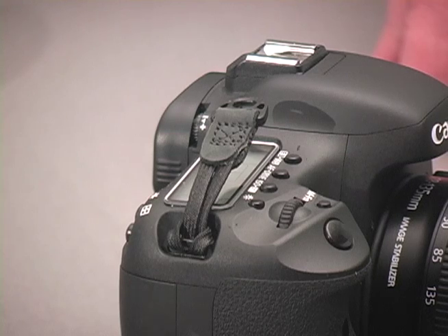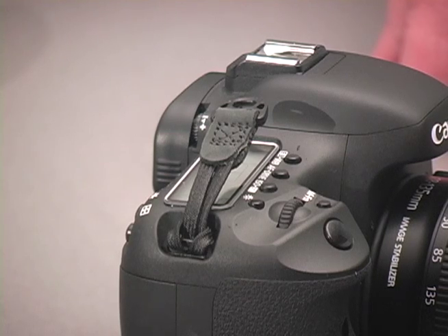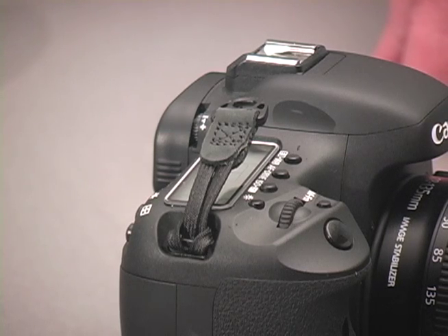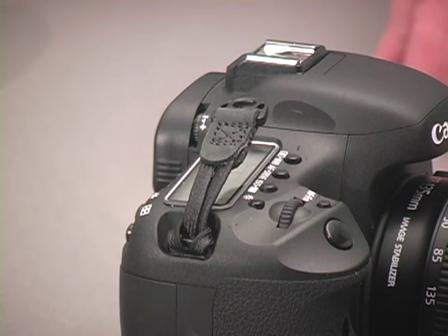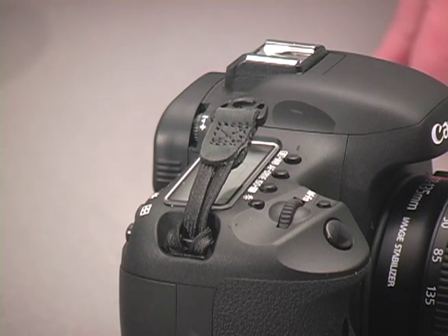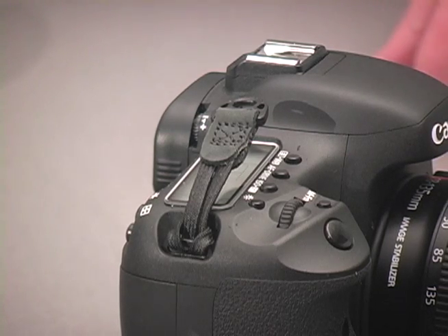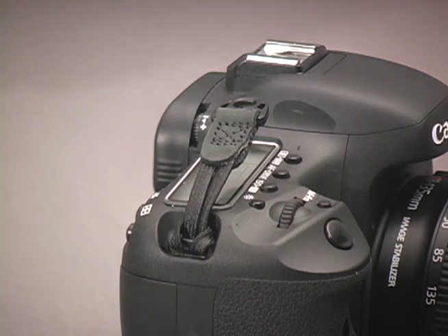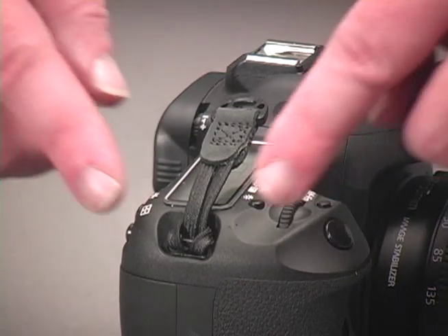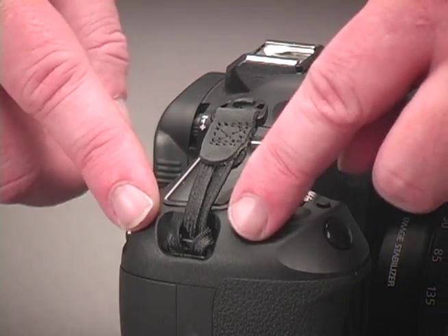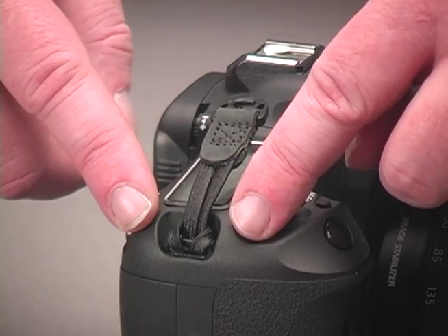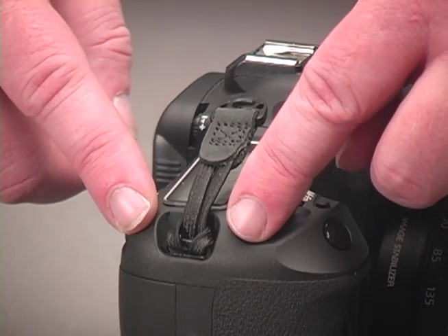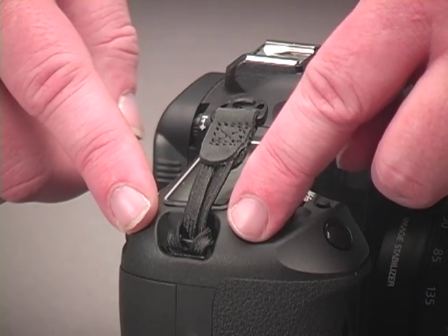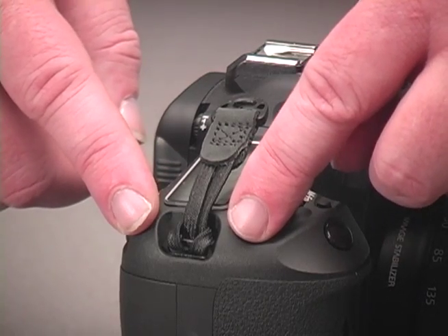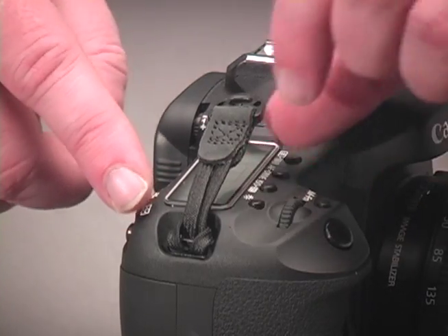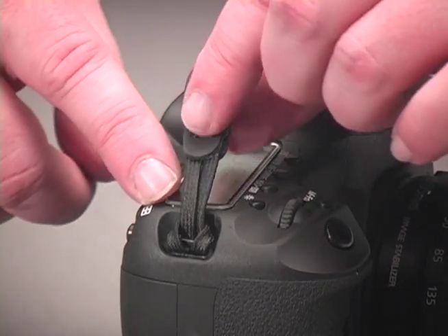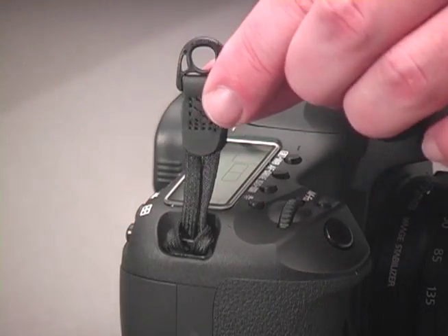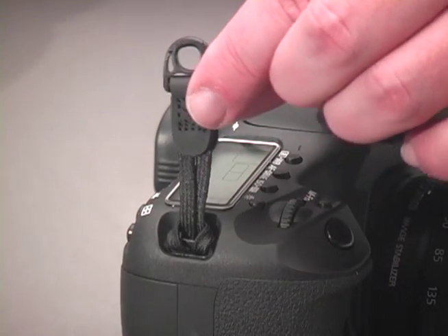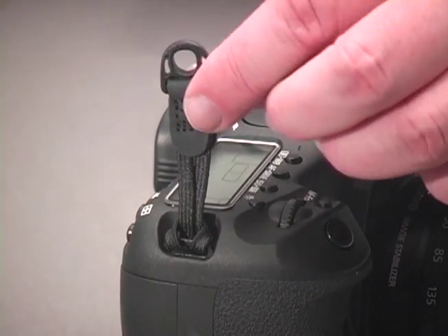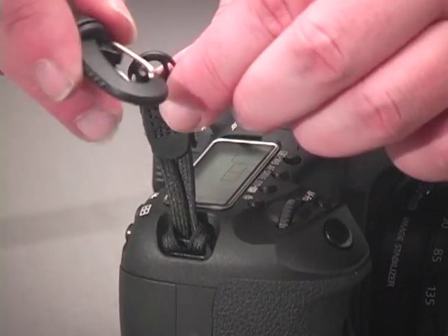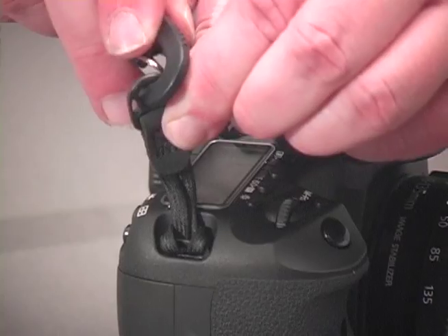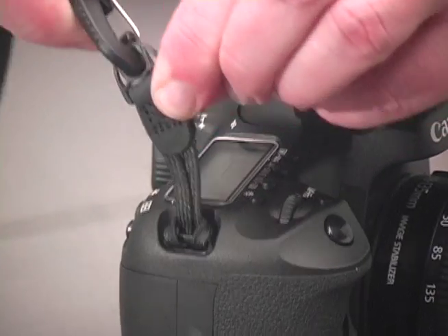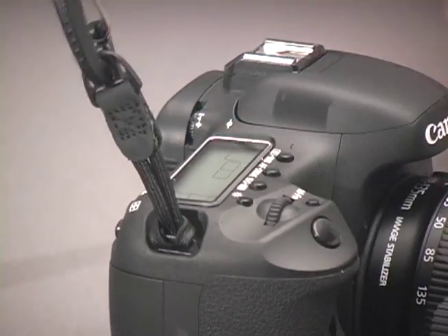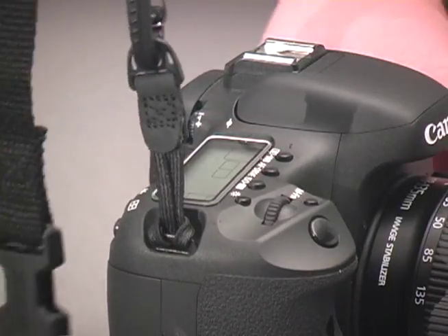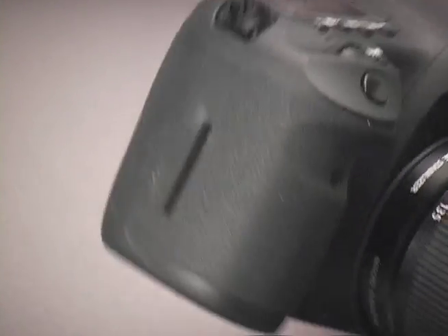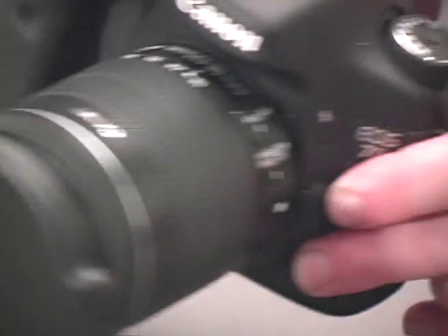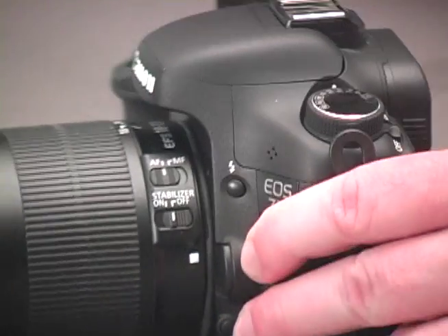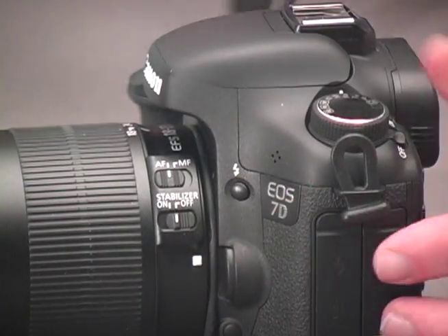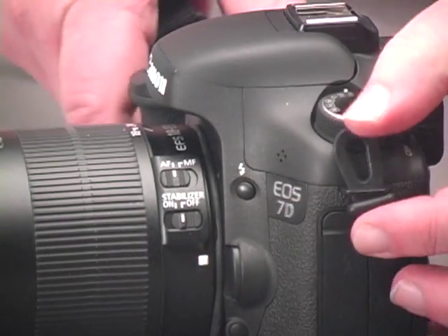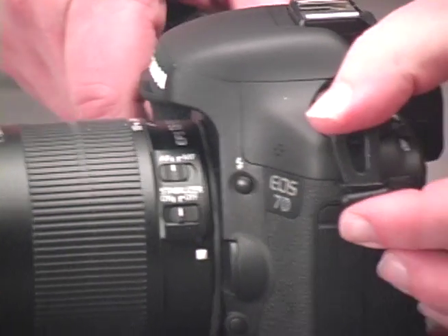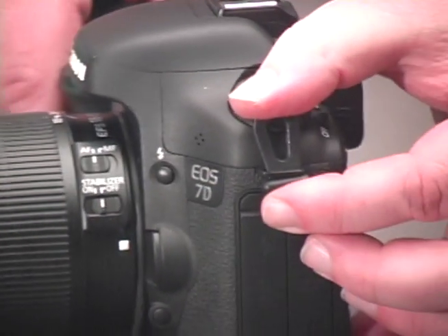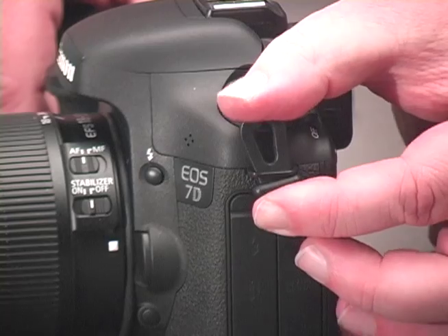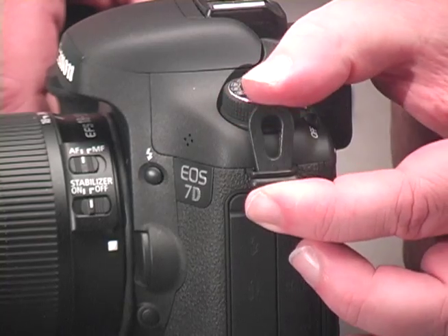If the camera or piece of gear that you're wishing to use does not have a connection area big enough to accommodate a swivel hook, Optech USA's utility loop or Adapt-its would be just the thing for you.